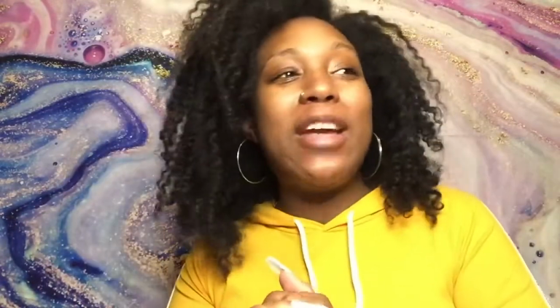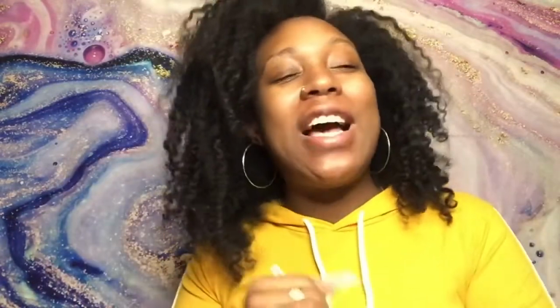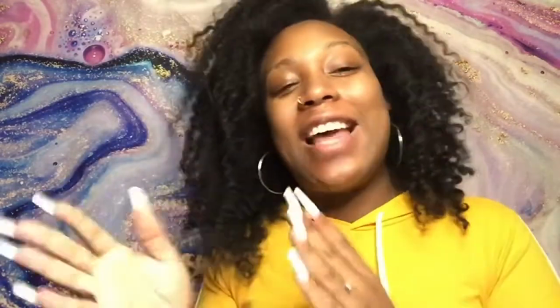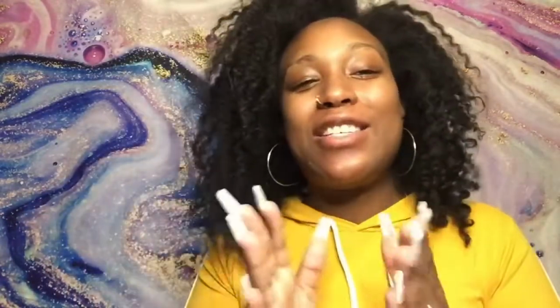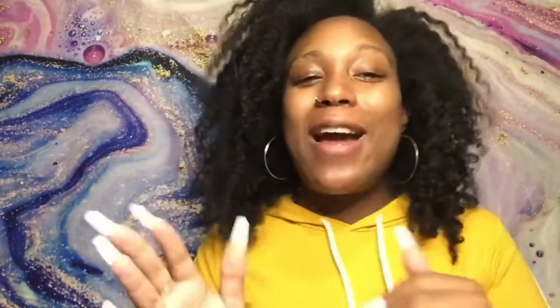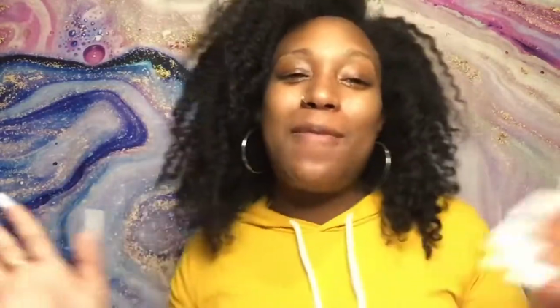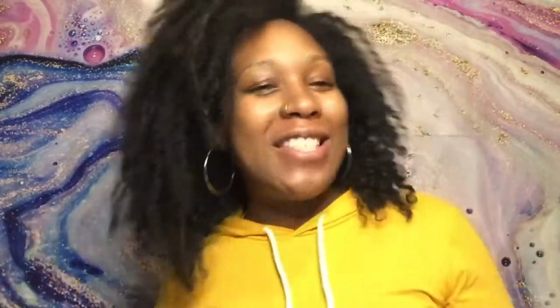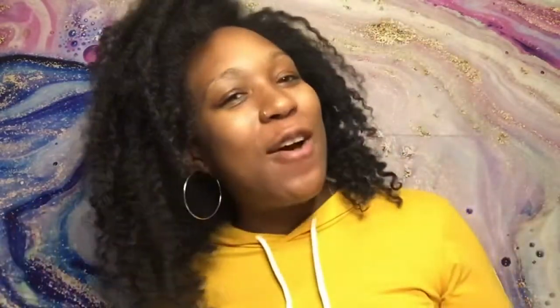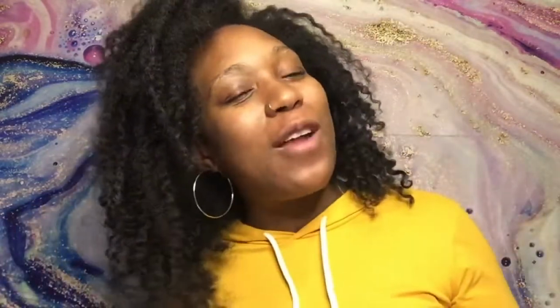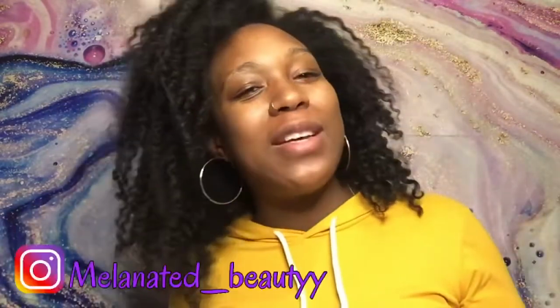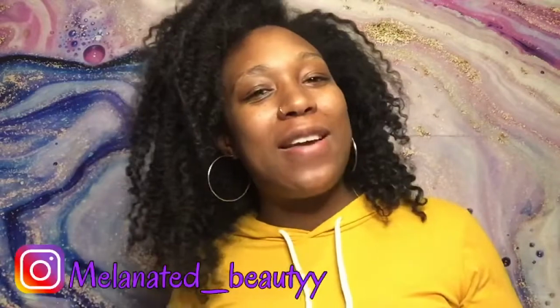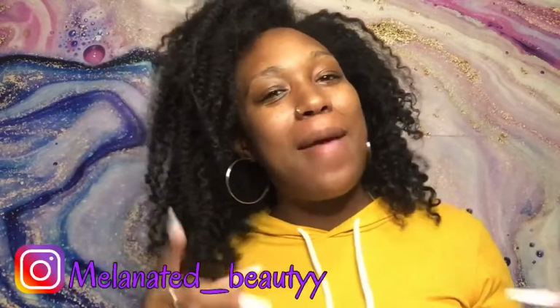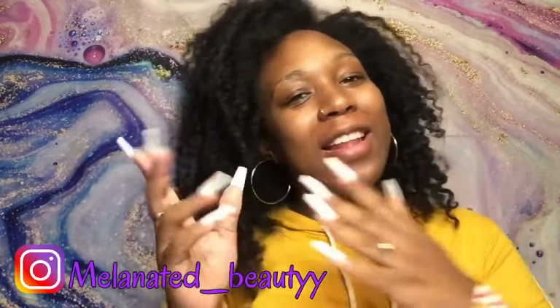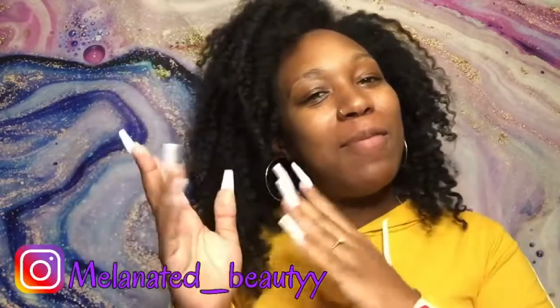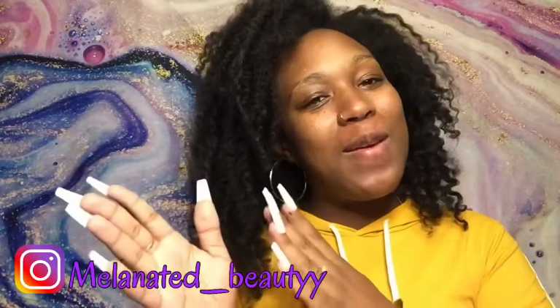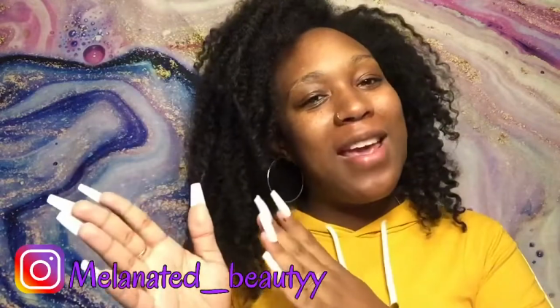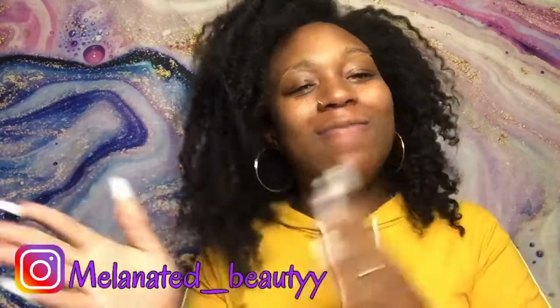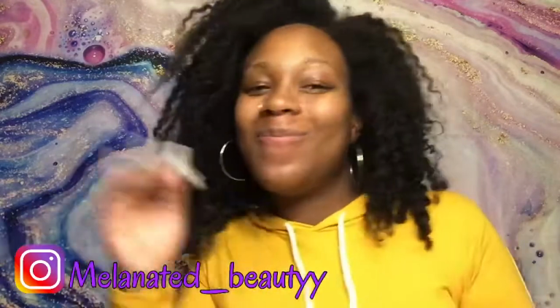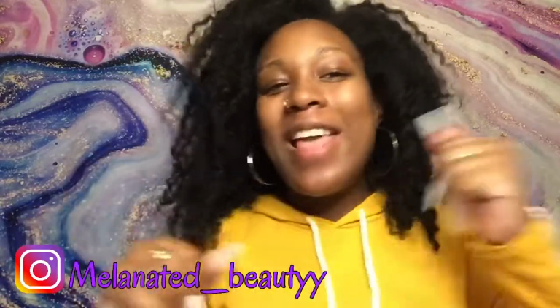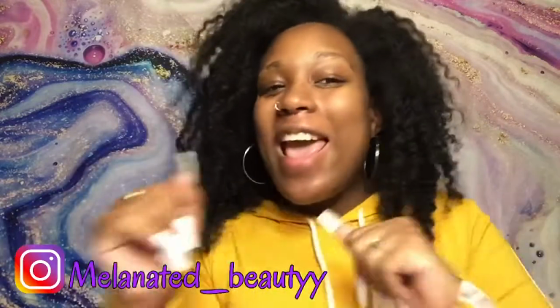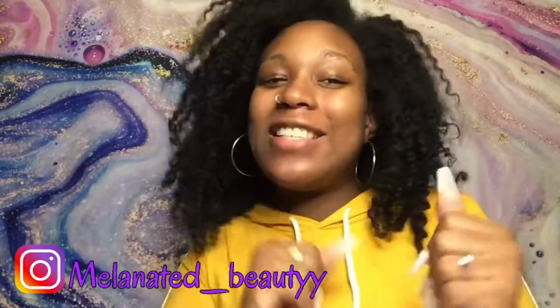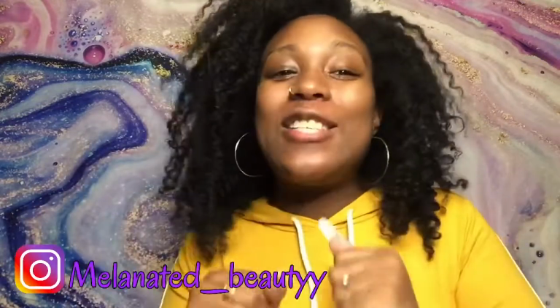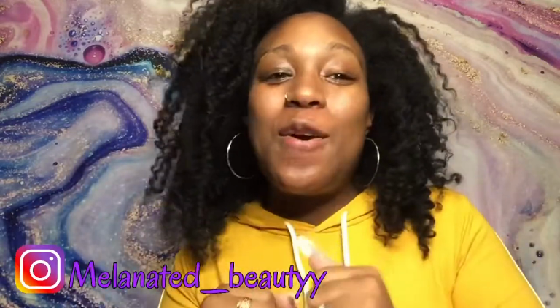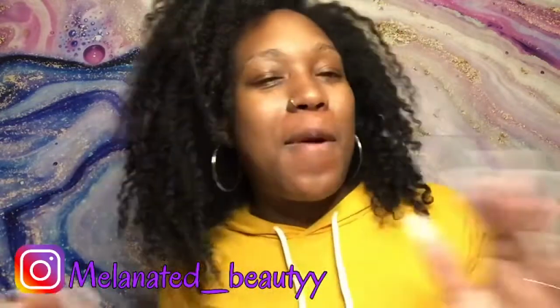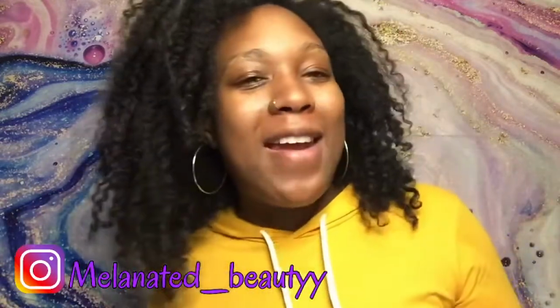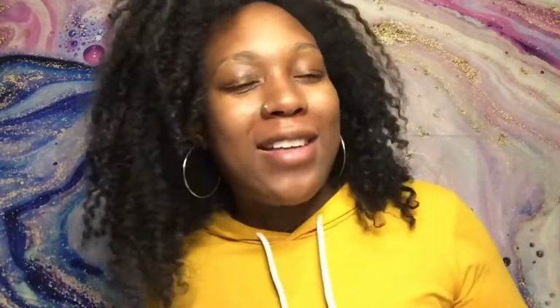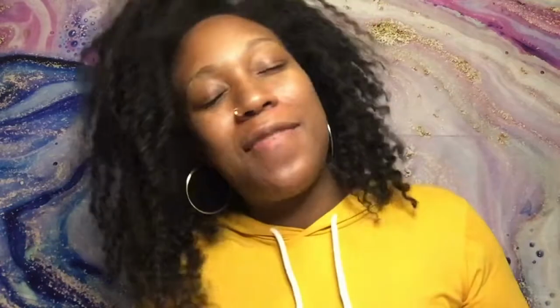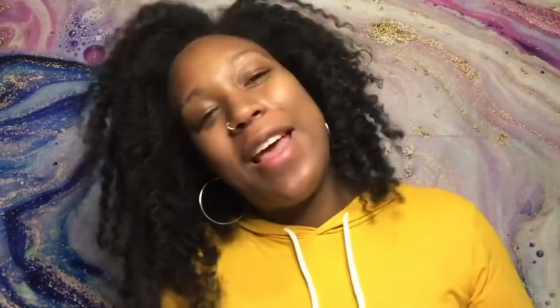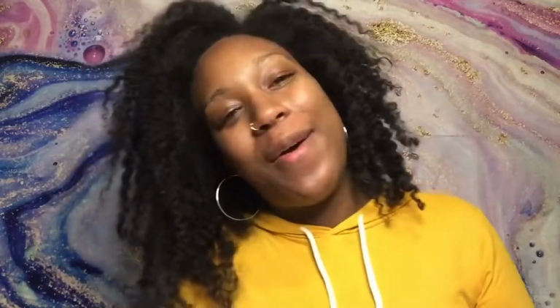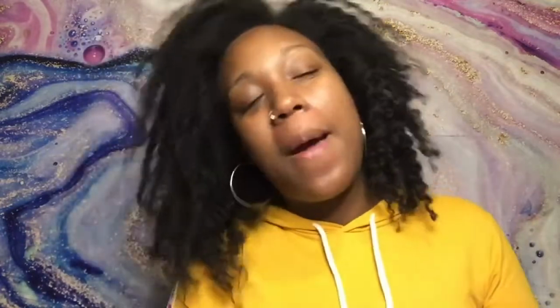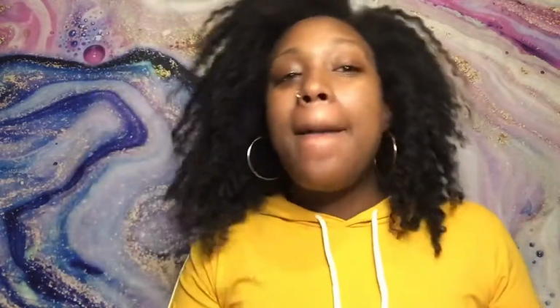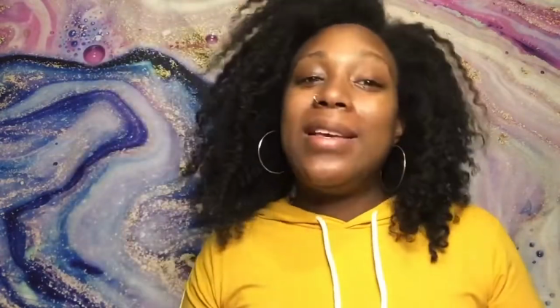Make sure you guys like, share, and subscribe to my channel. Follow me on Instagram at Melanated Beauty, and stay tuned for my next video. Peace, love, and hair grease.